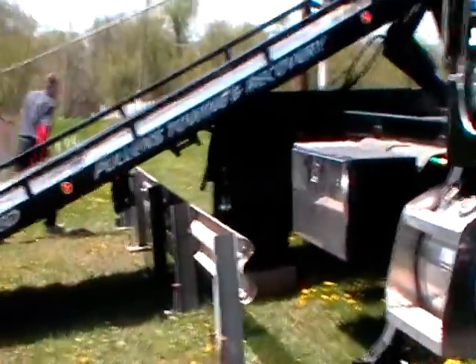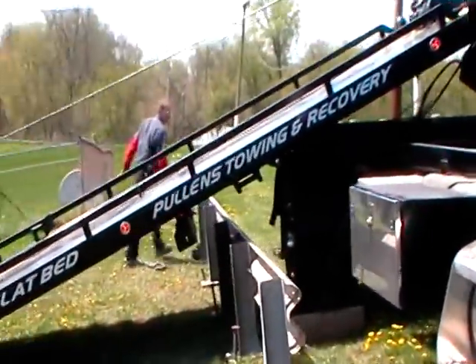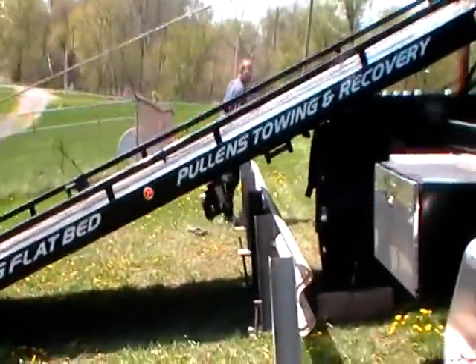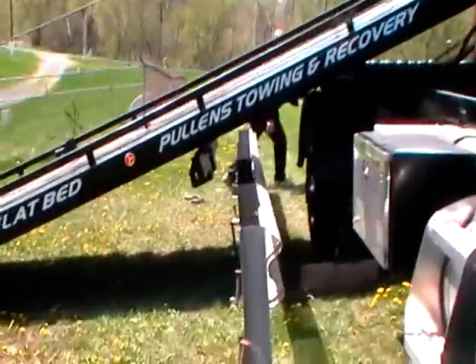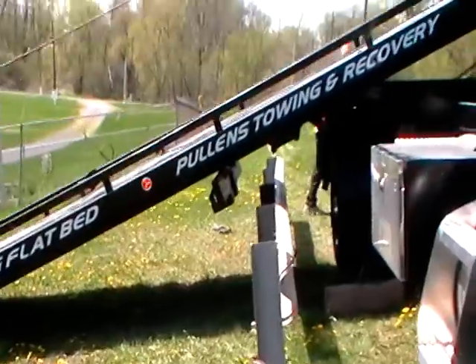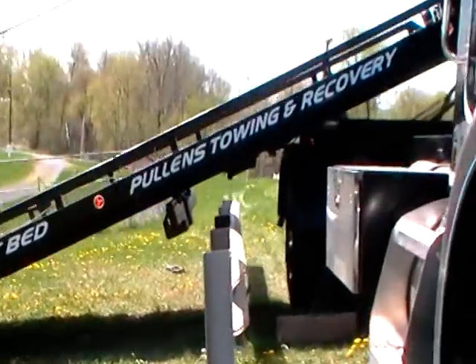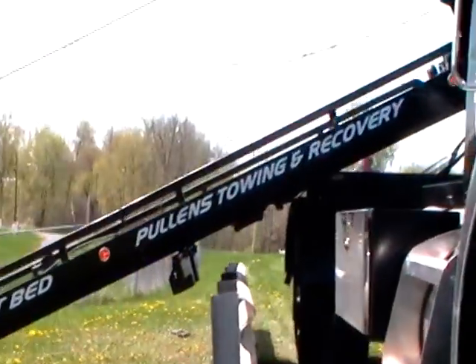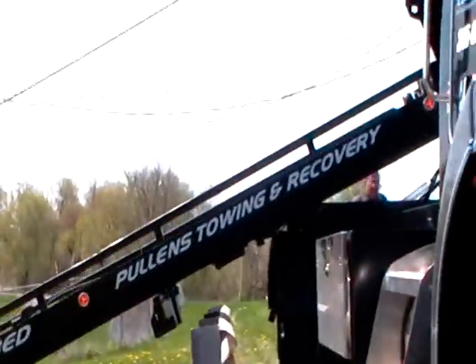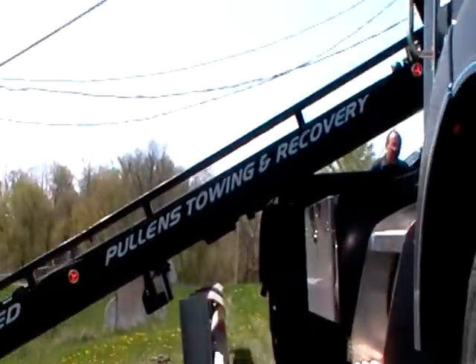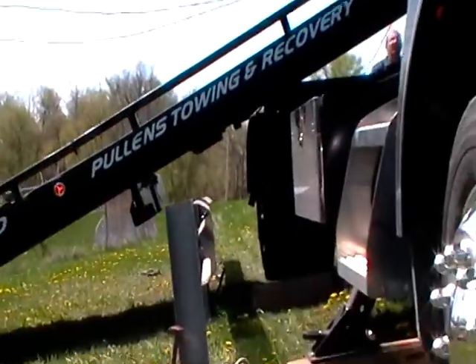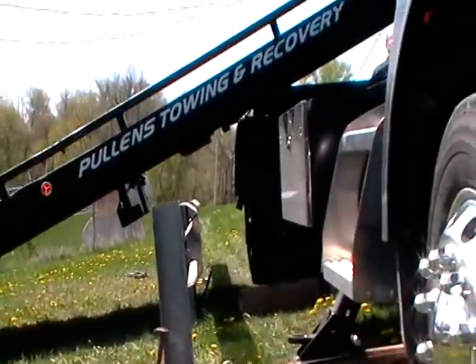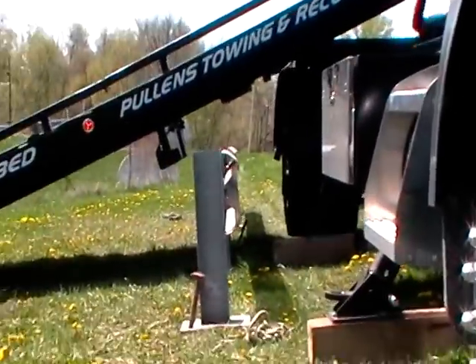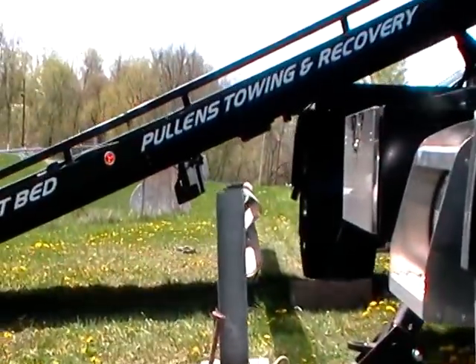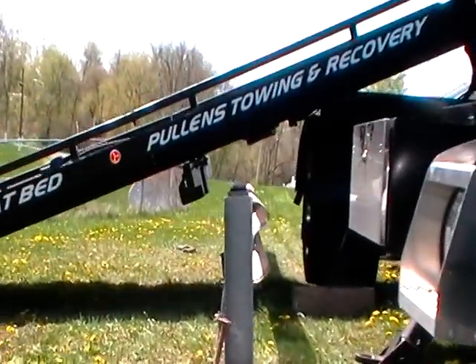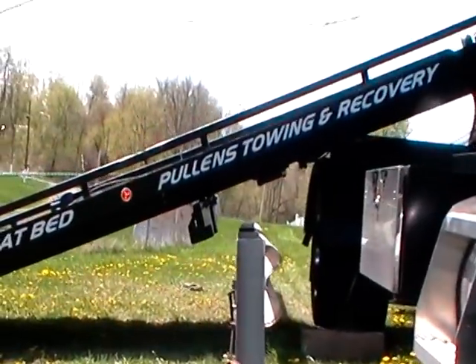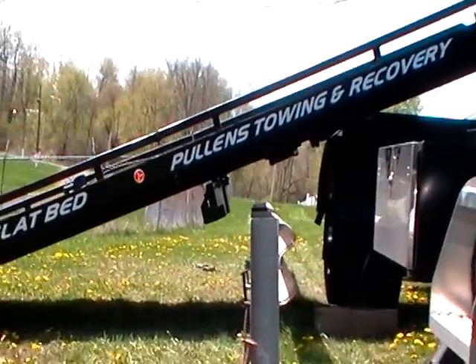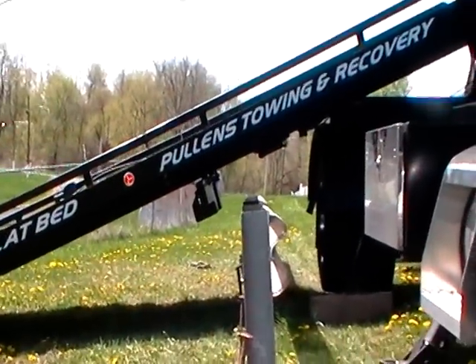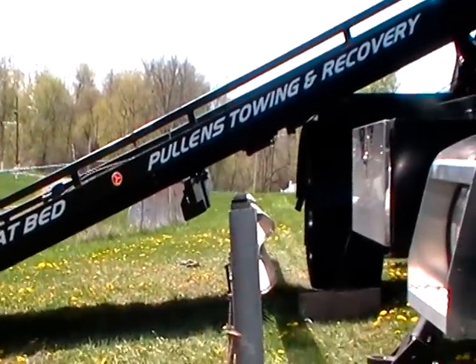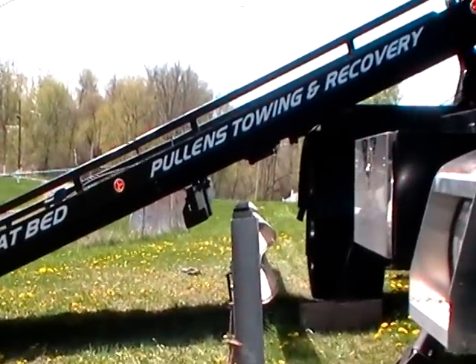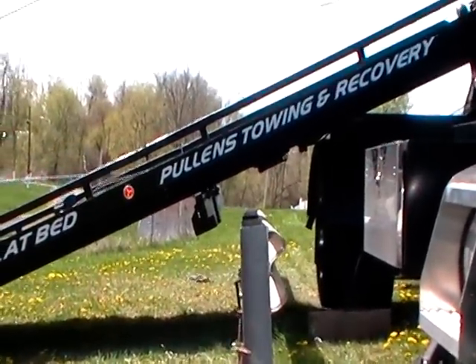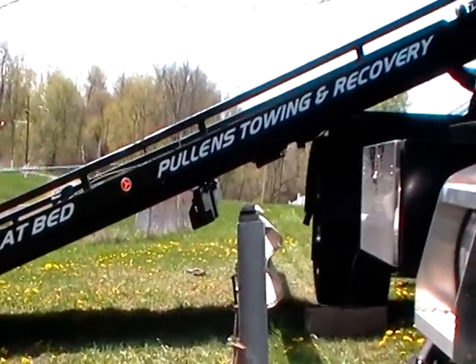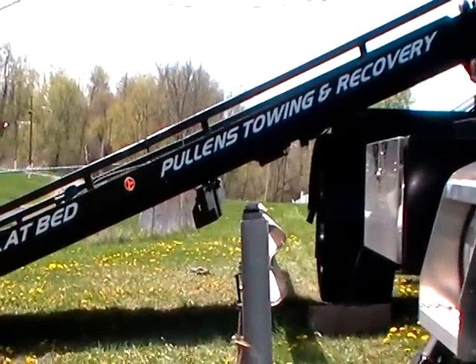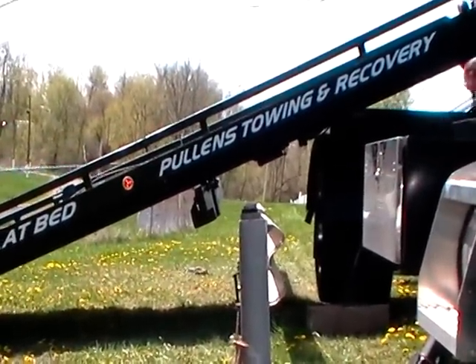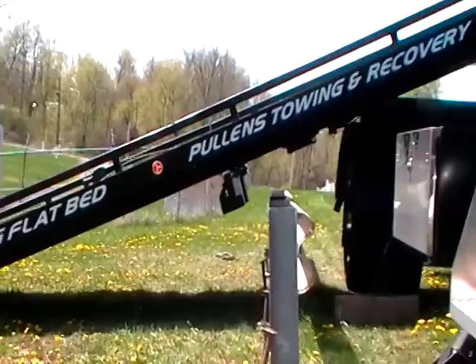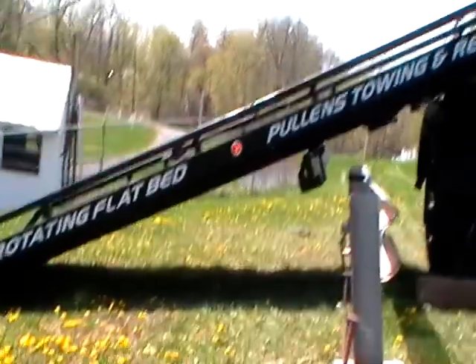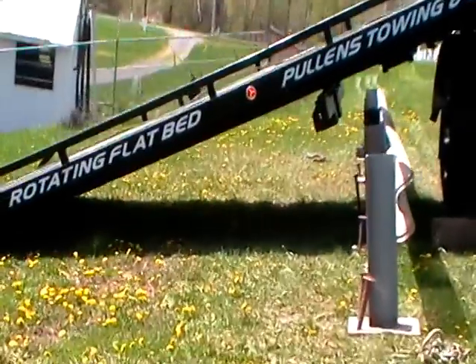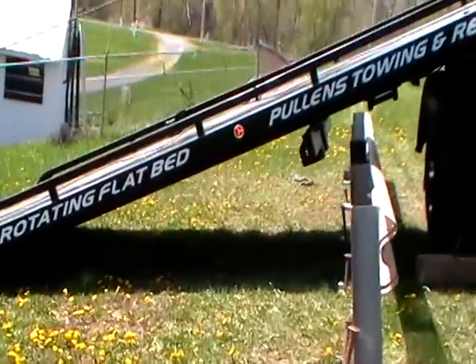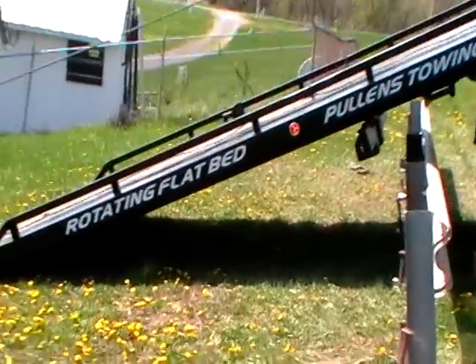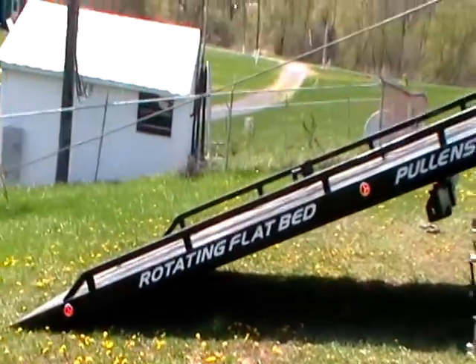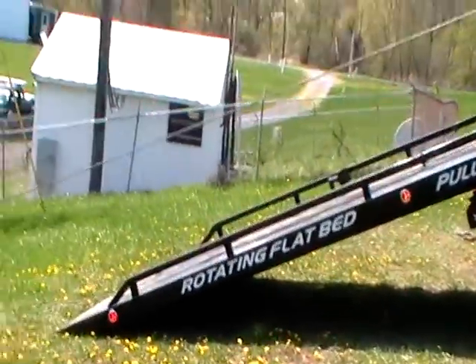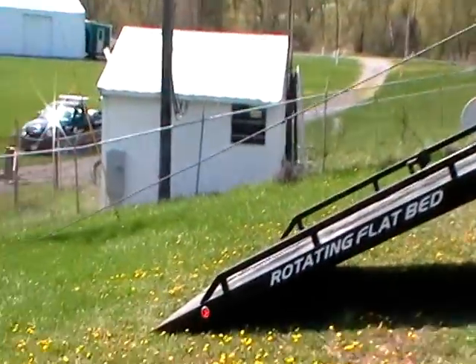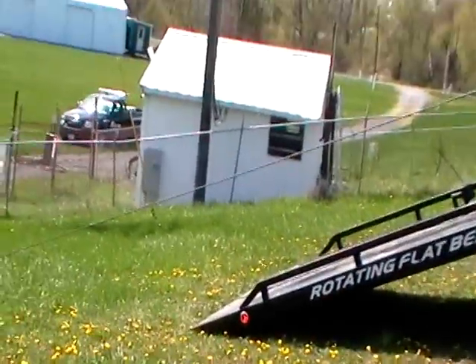And if we look under the truck, there's the guardrail. We have plenty of room underneath there — it clears it with ease. Now we'll watch him pull the truck up on the deck.